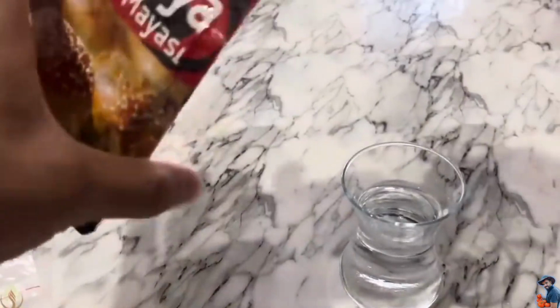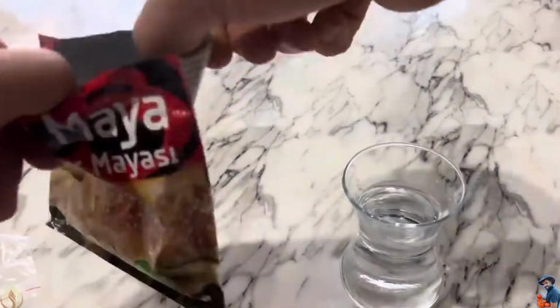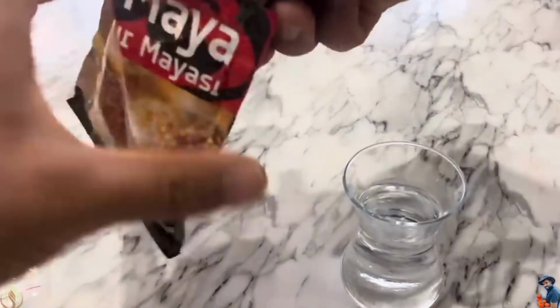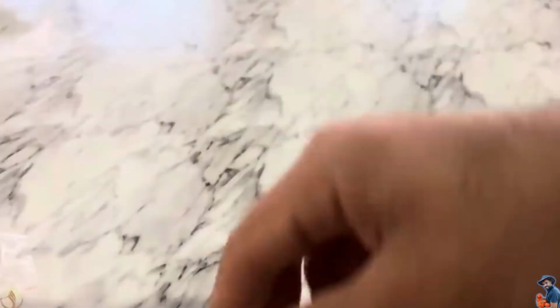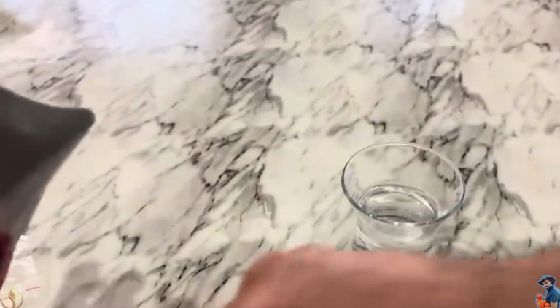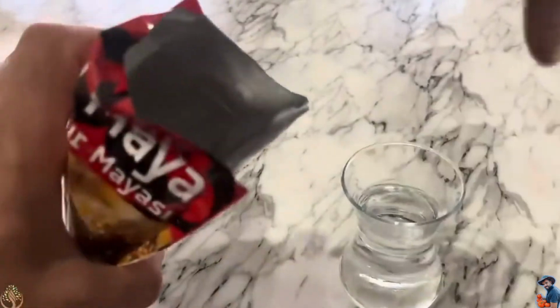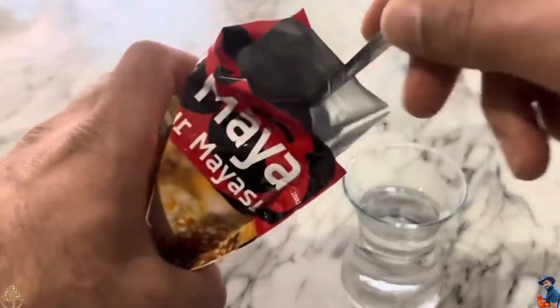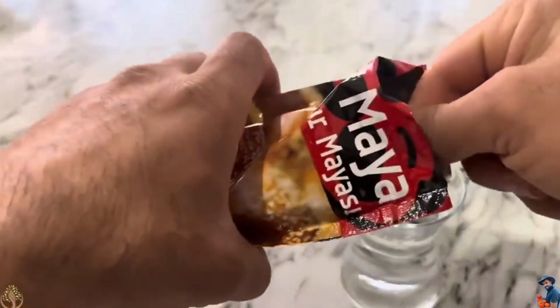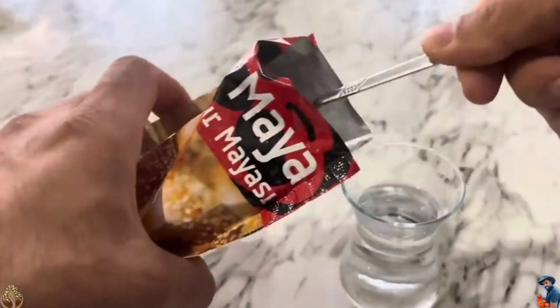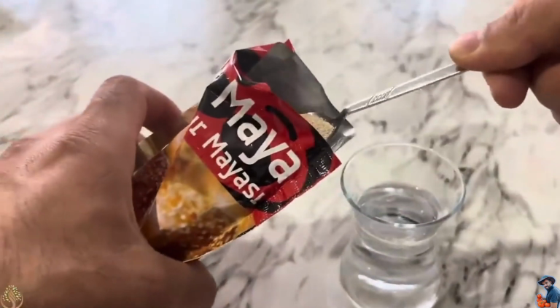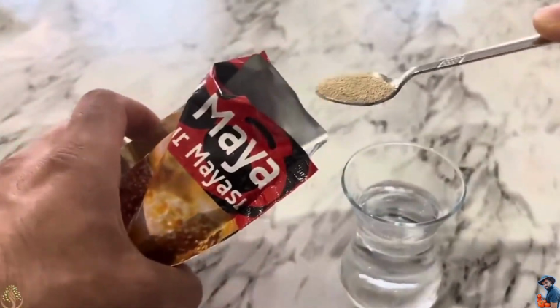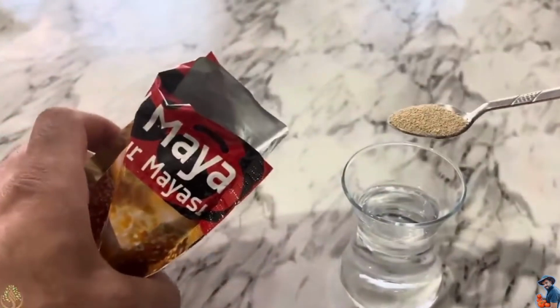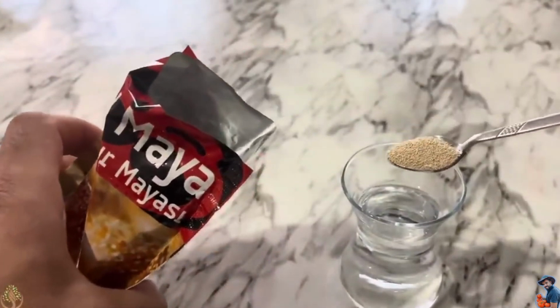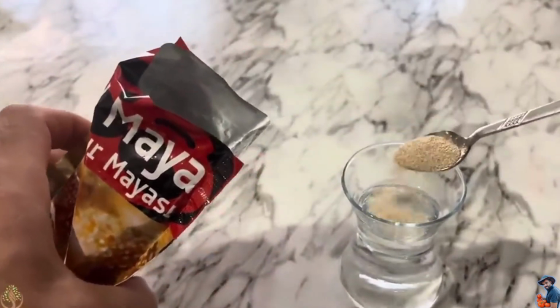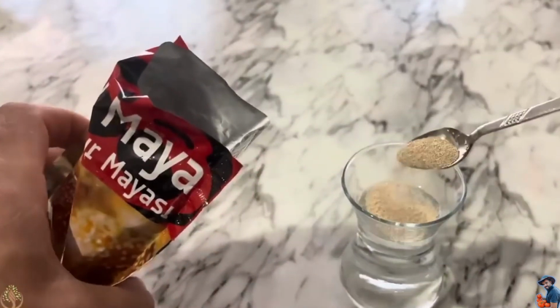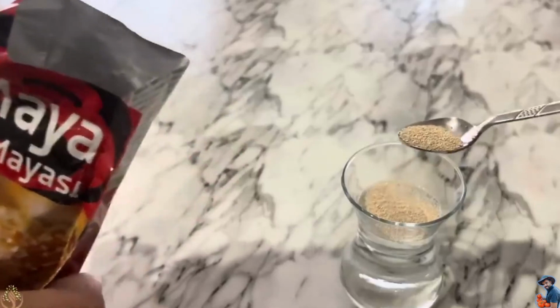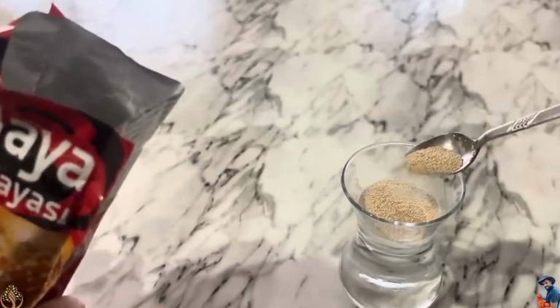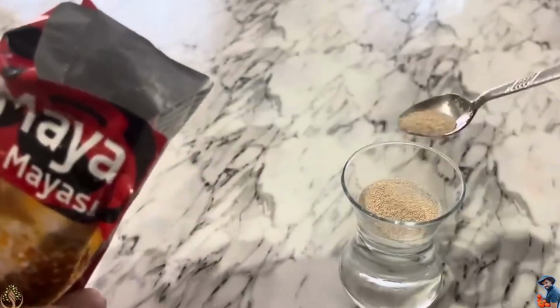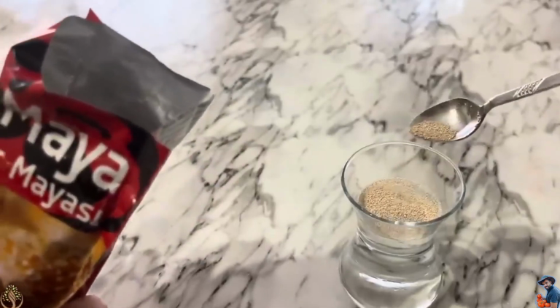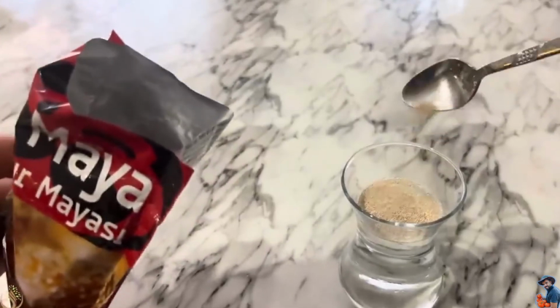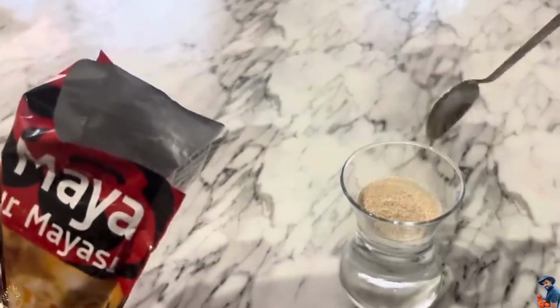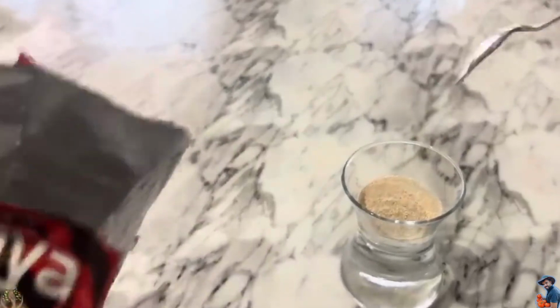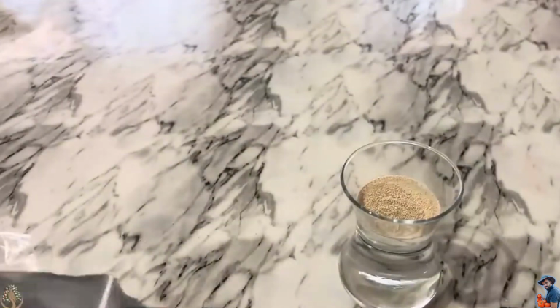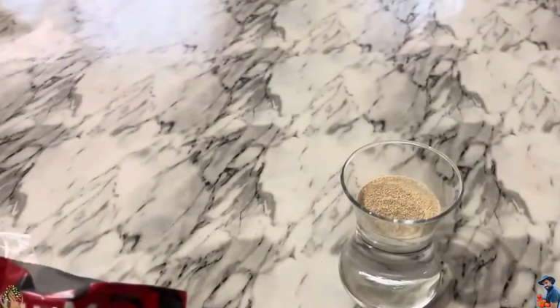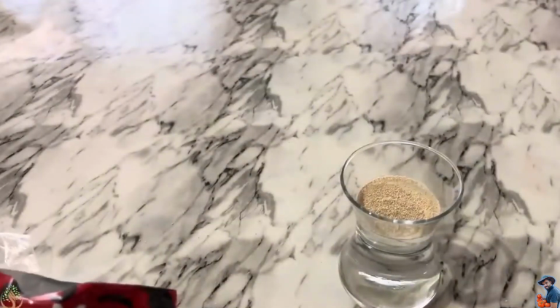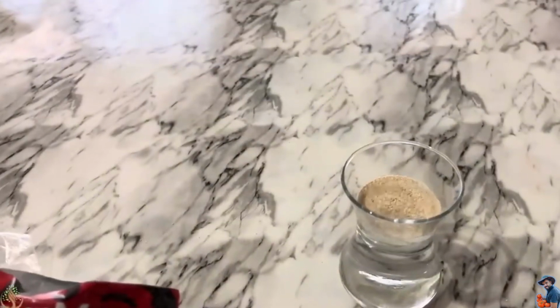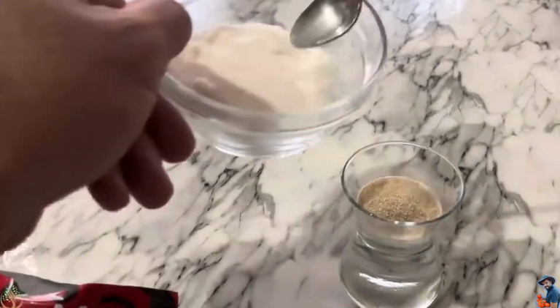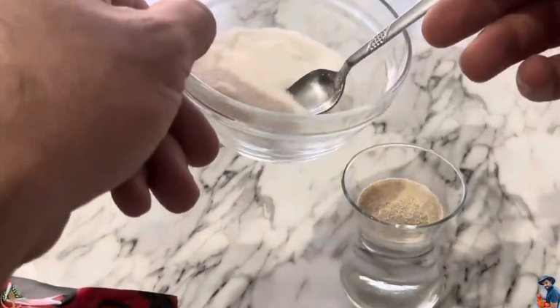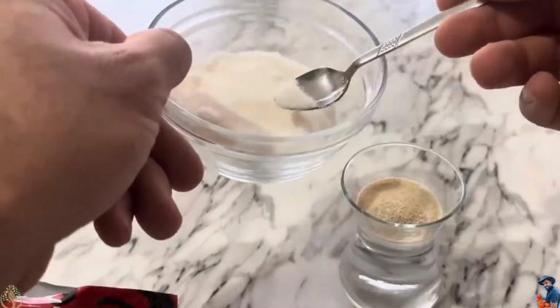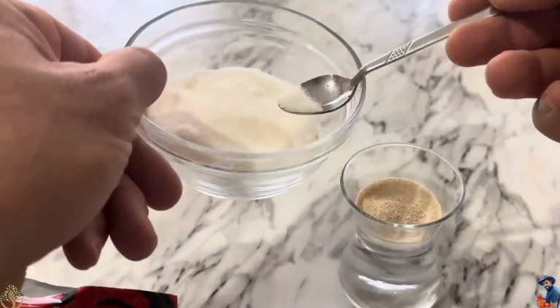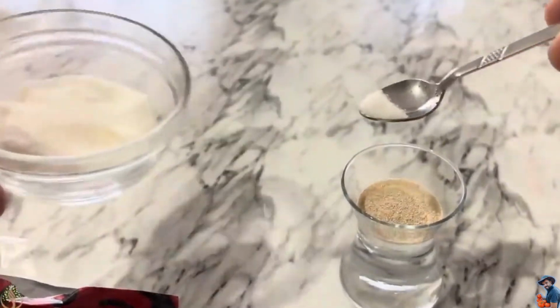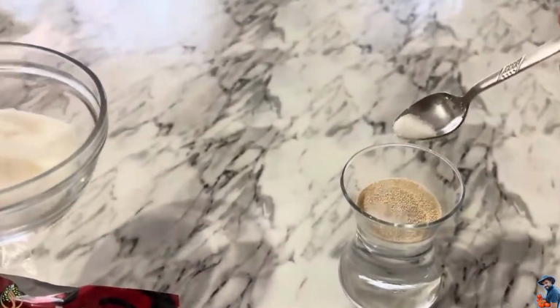This step is crucial, so watch carefully. To speed up germination, we need active yeast — just one teaspoon is enough. I mix it with lukewarm, chlorine-free, dechlorinated water, and add a little sugar, because the sugar will serve as food for the bacteria.